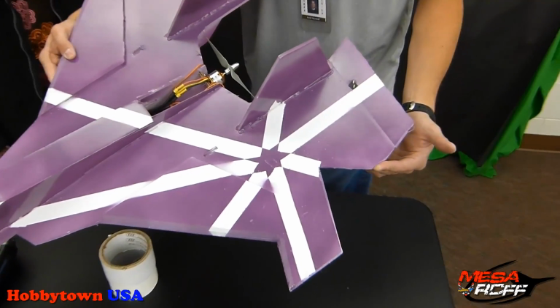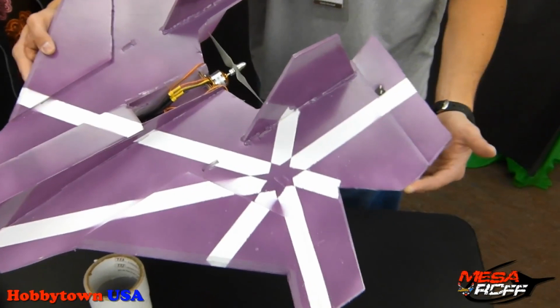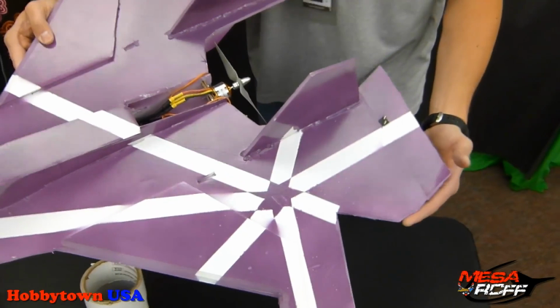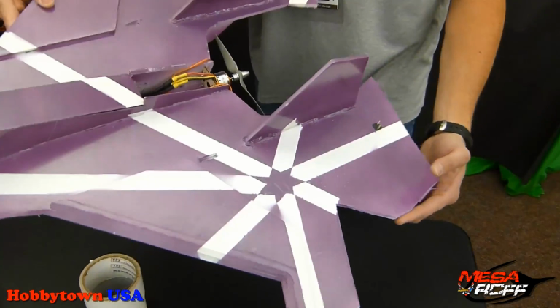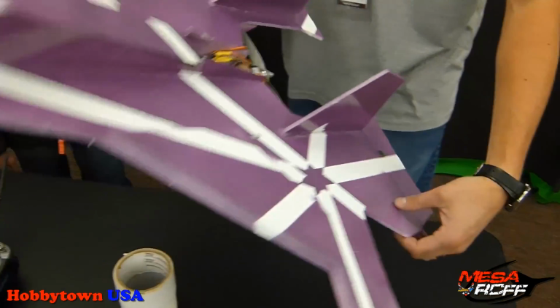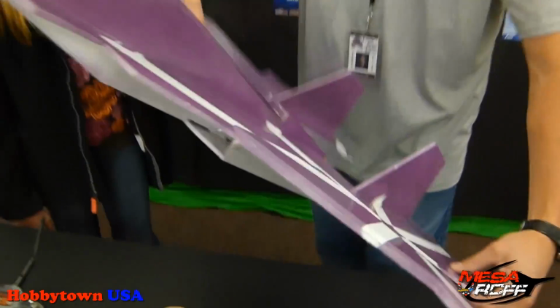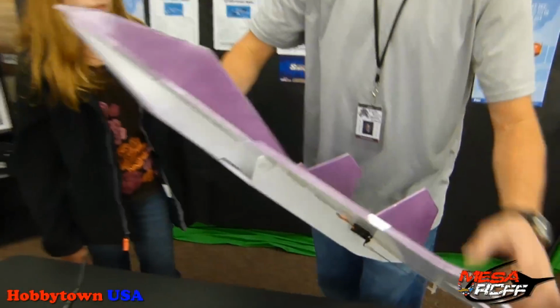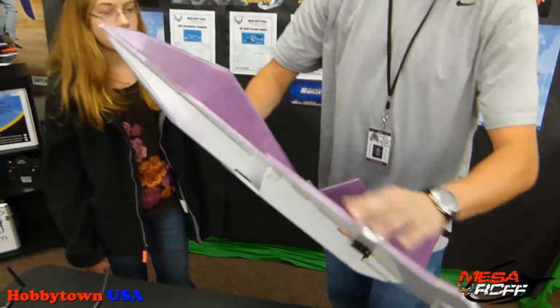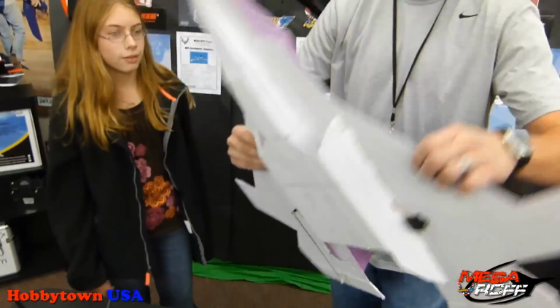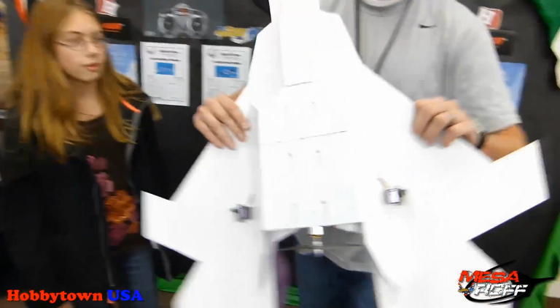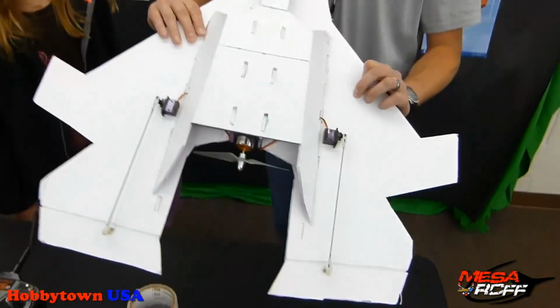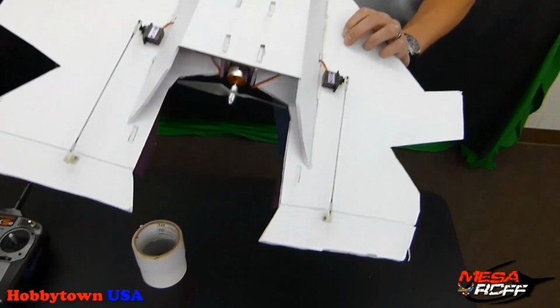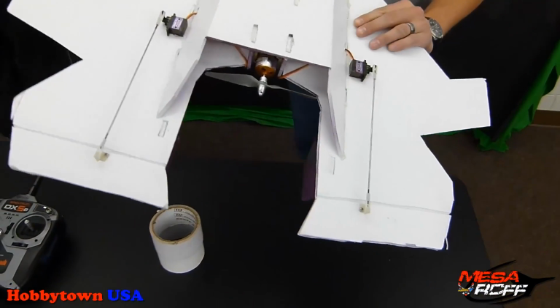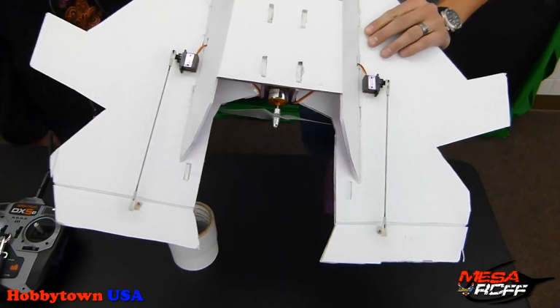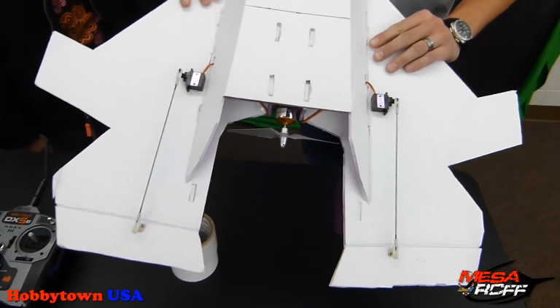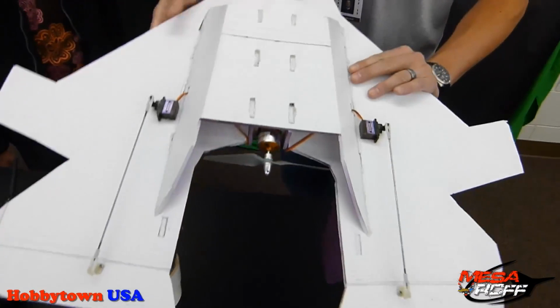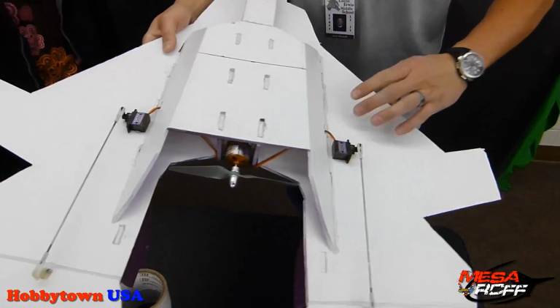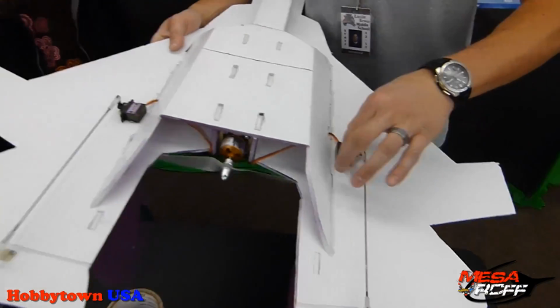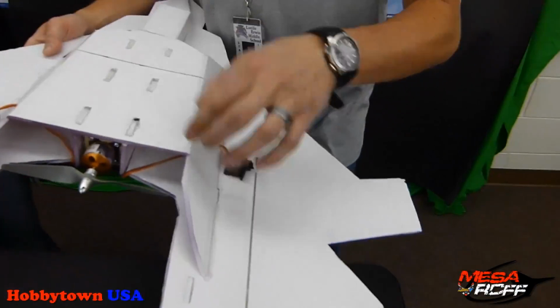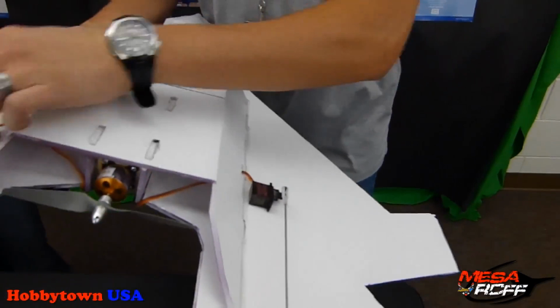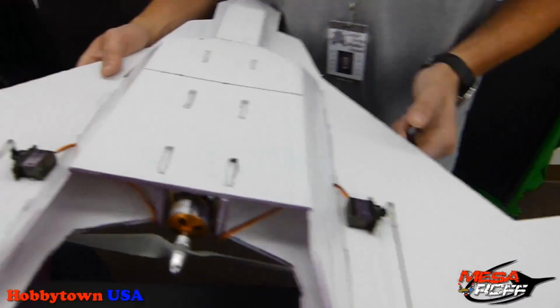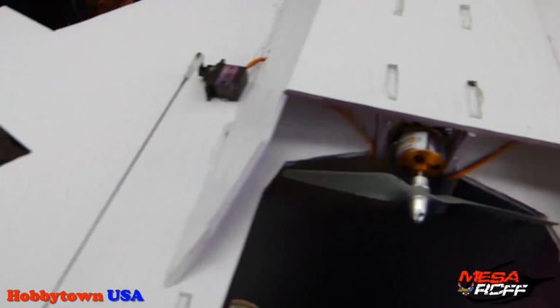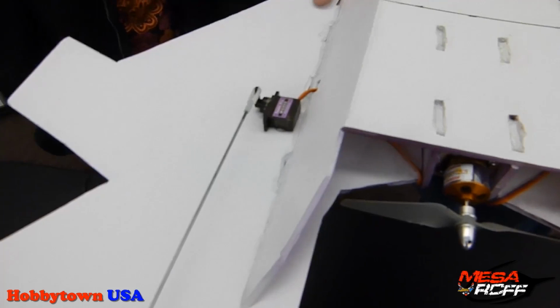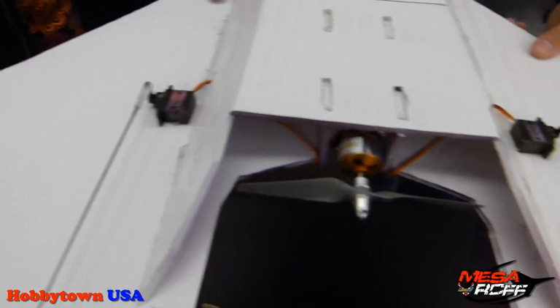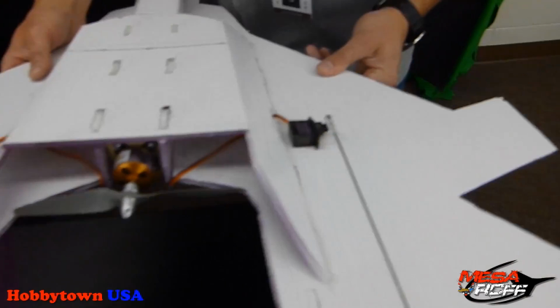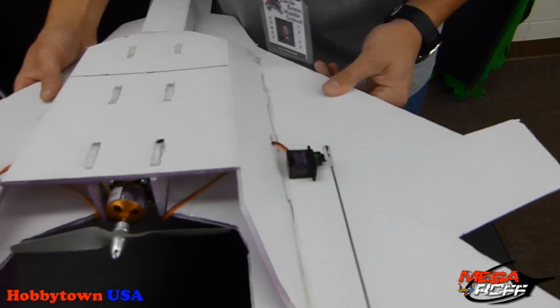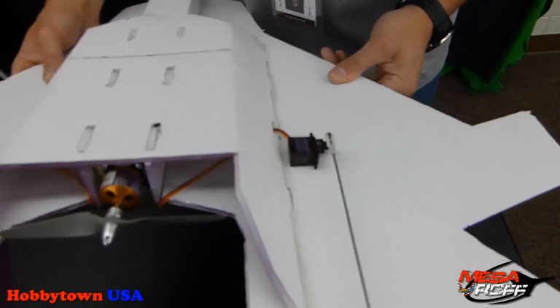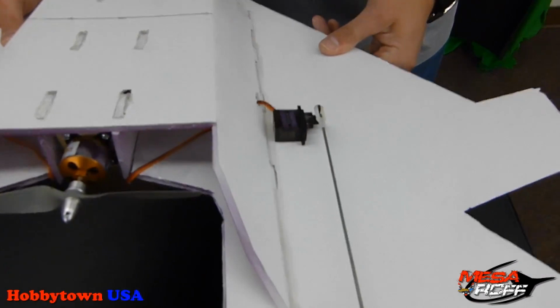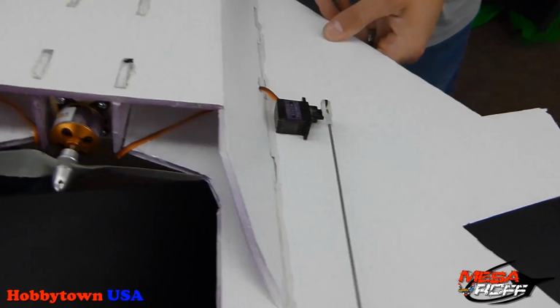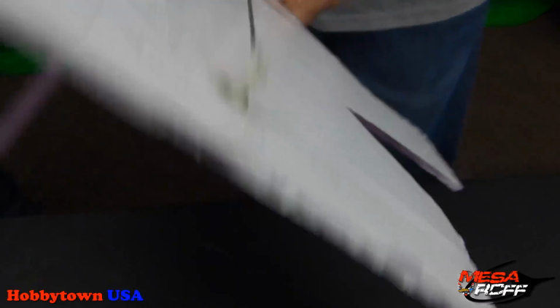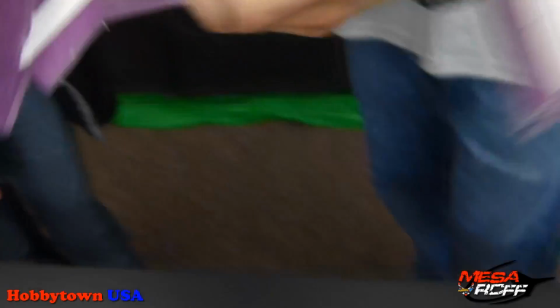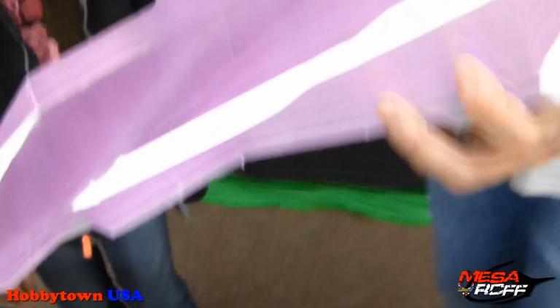She just did a good job on her cutting, her airfoils. I mean, look at those servos. I can't even tell if there's glue. It's just perfect. So you did an excellent job on this plane.